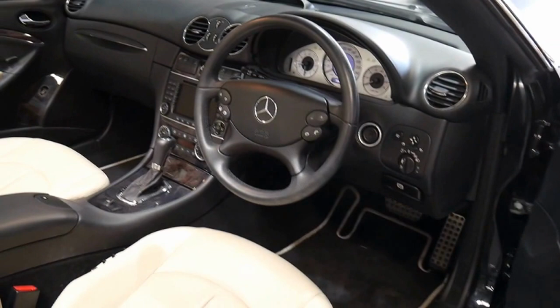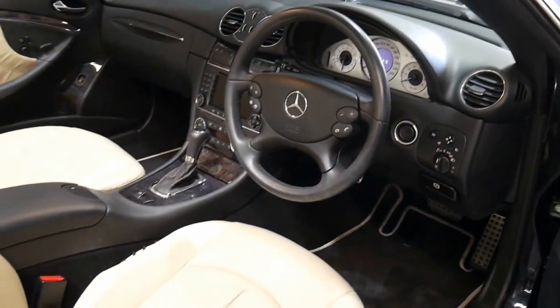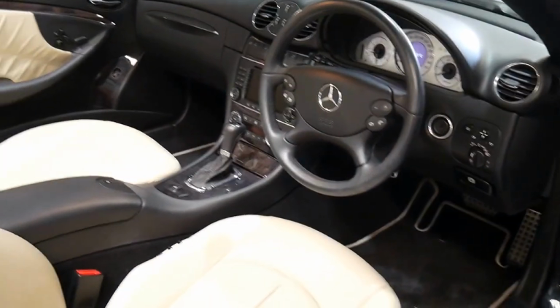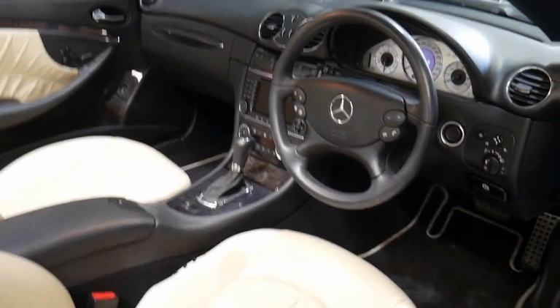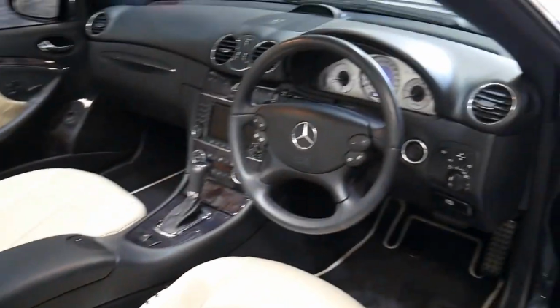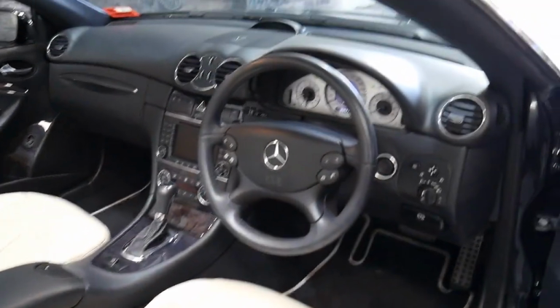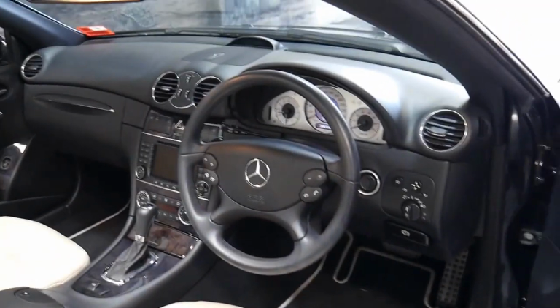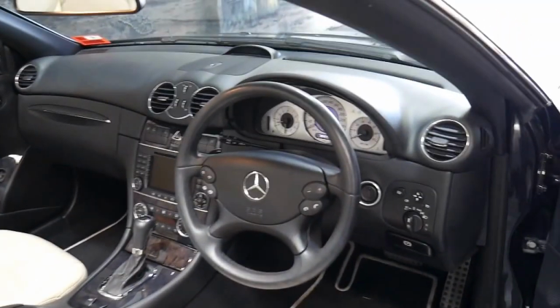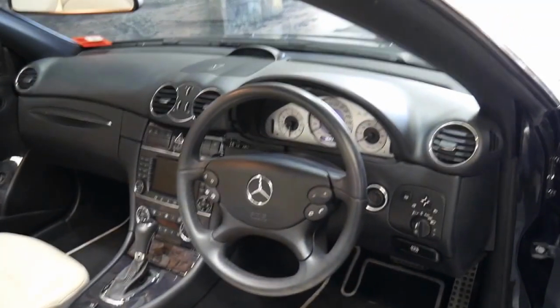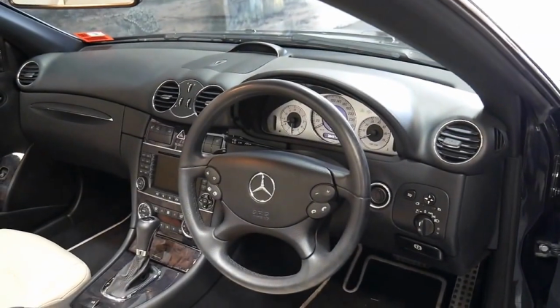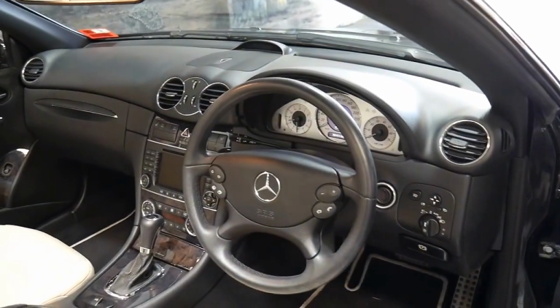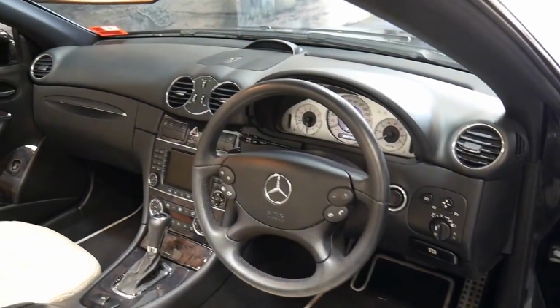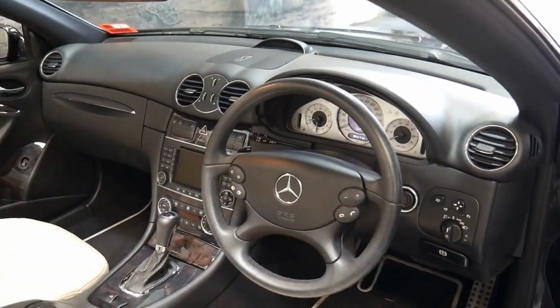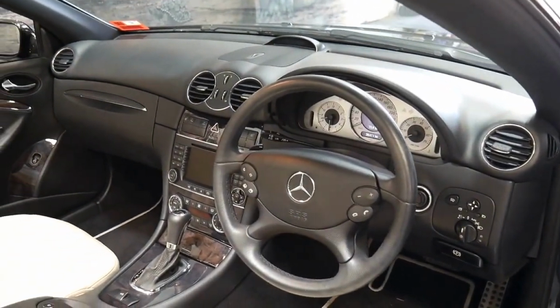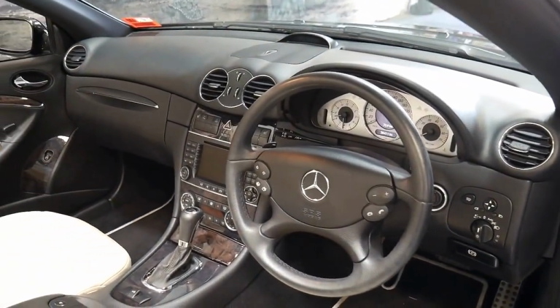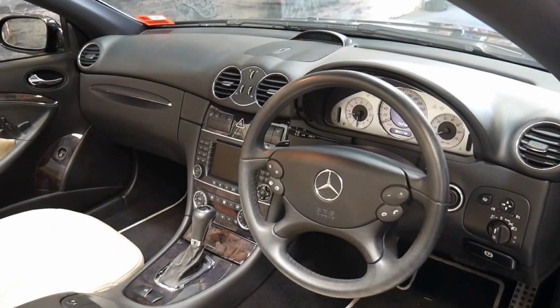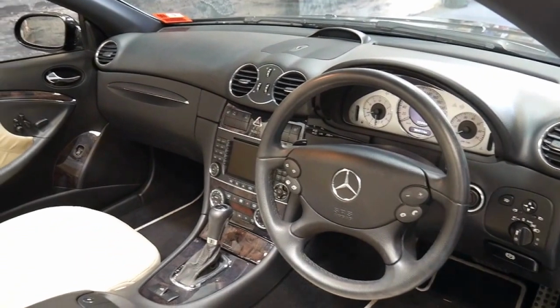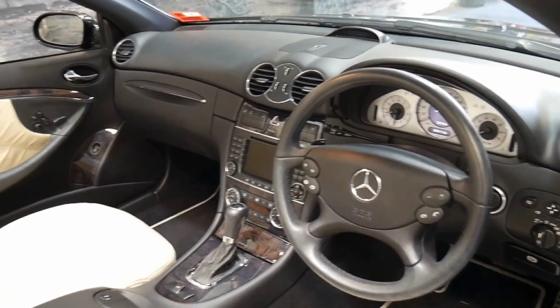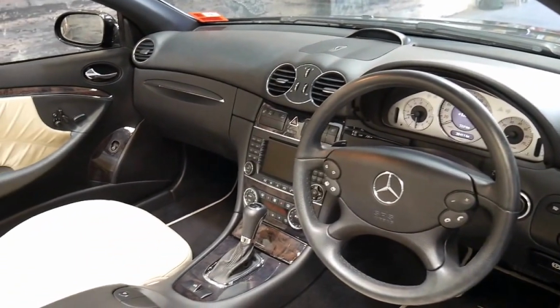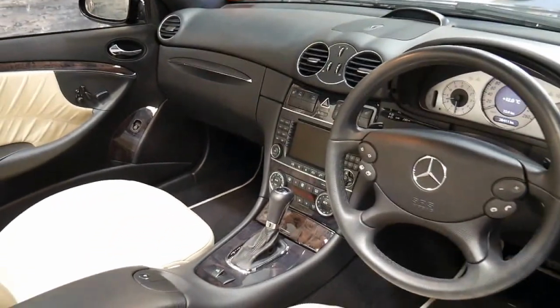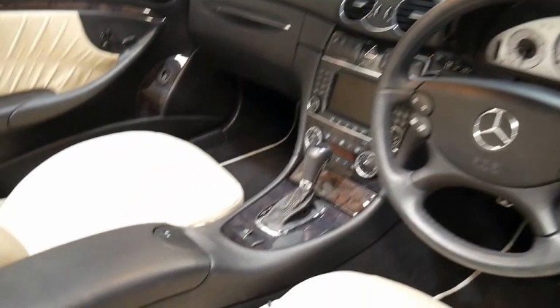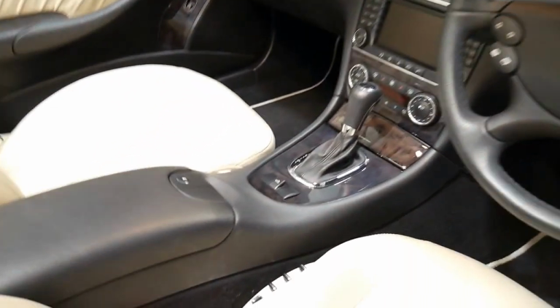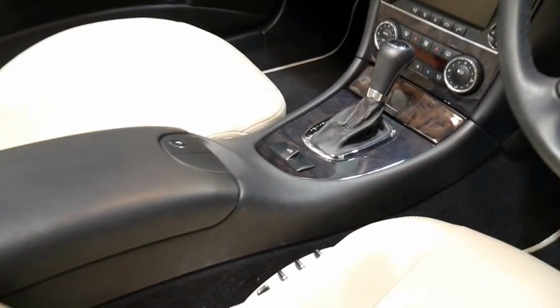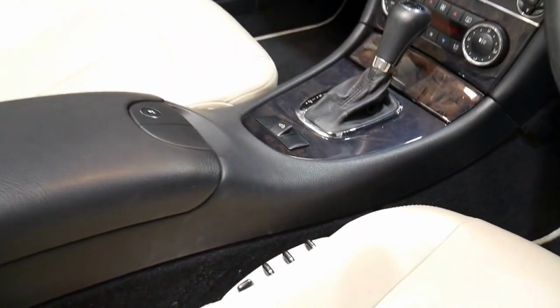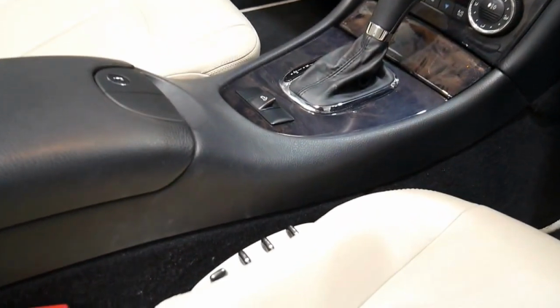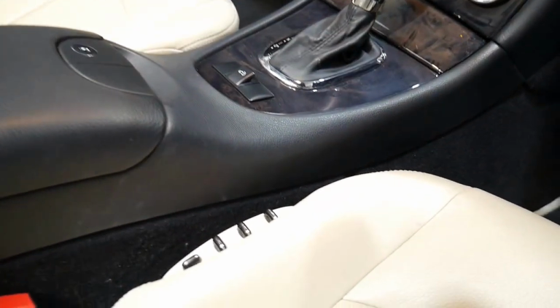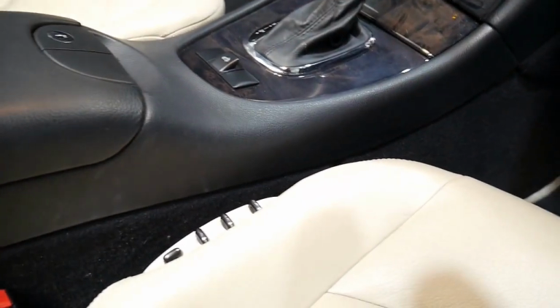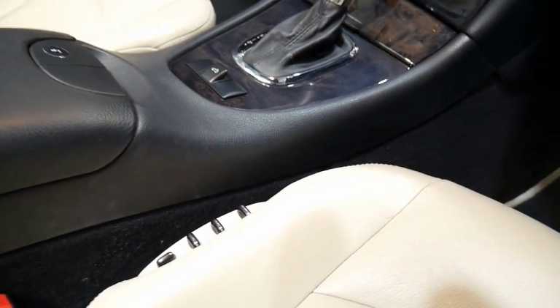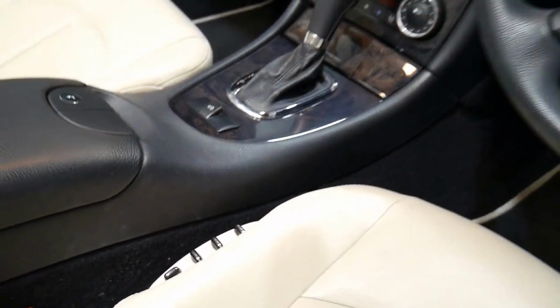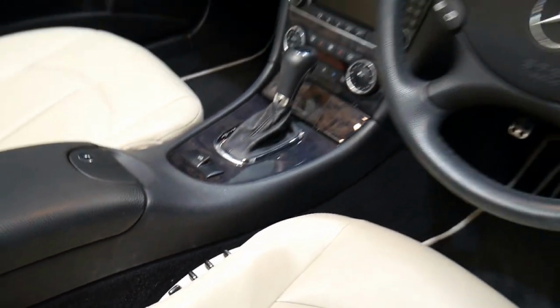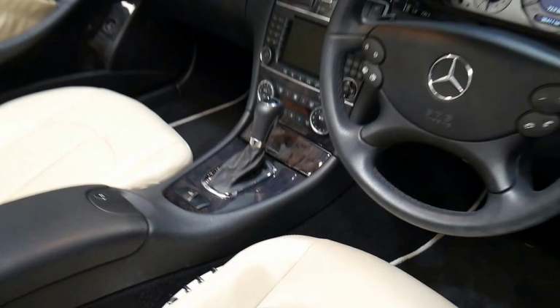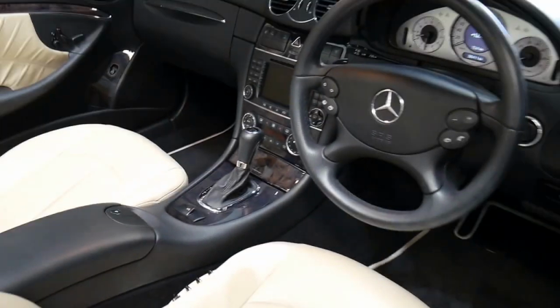It's got memory electric seats on both the driver's and passenger side, navigation, and heated seats. It's even got the air pneumatic seats — you can see the controls over there on the side.